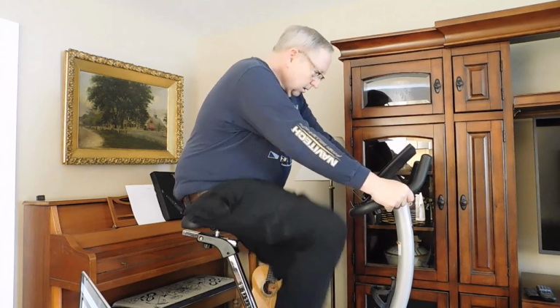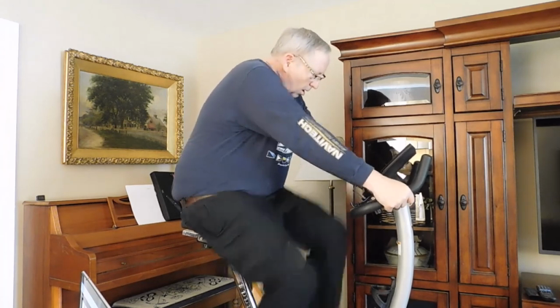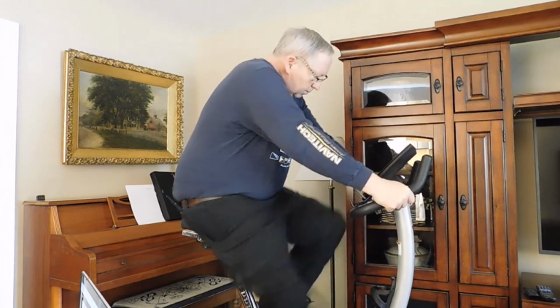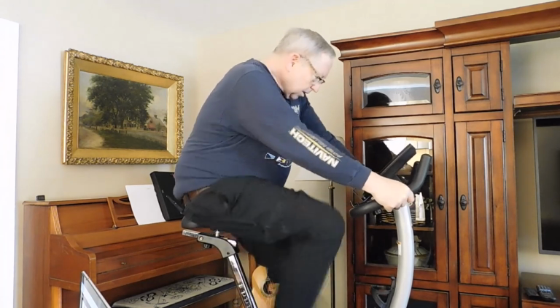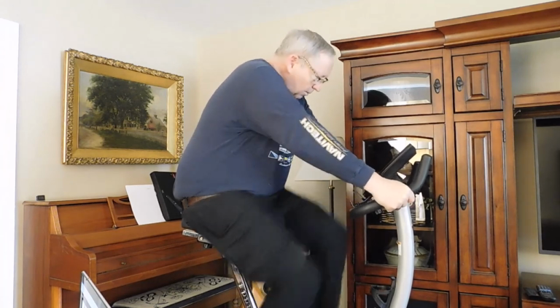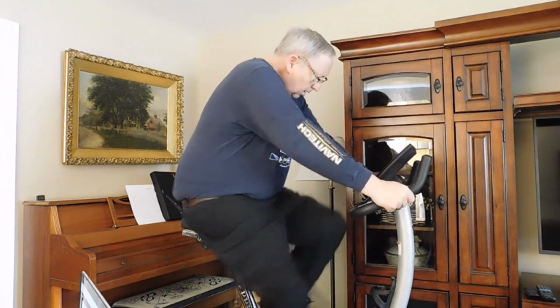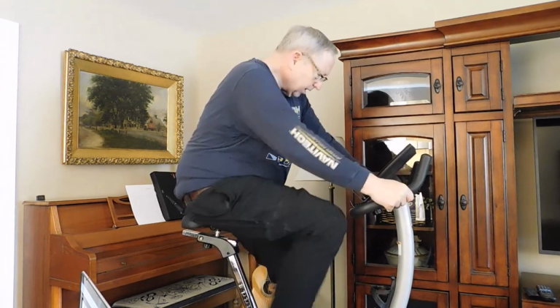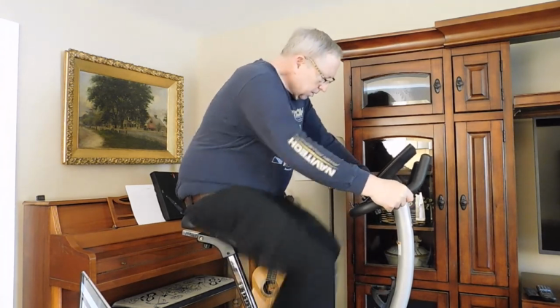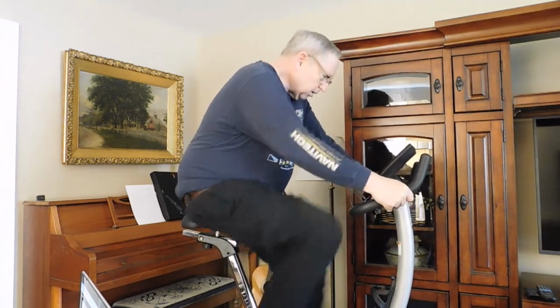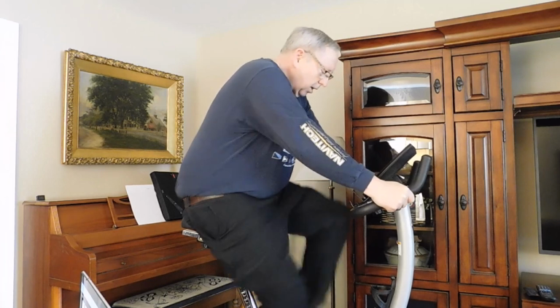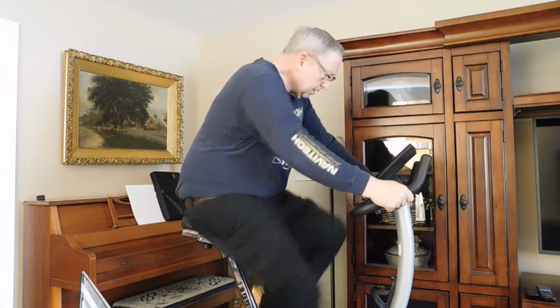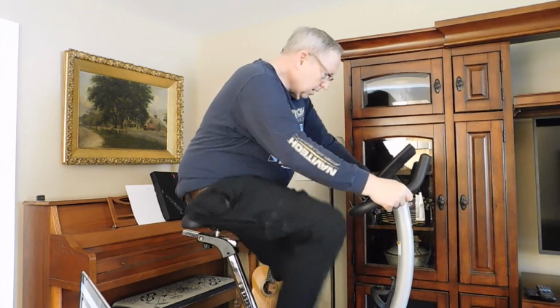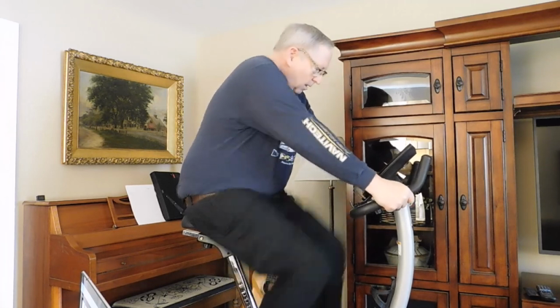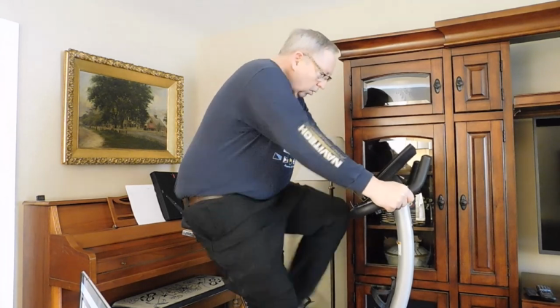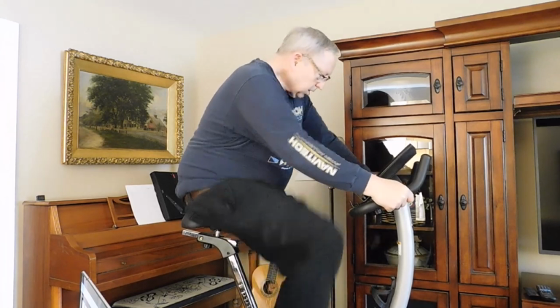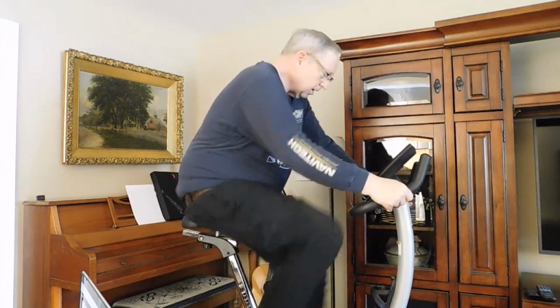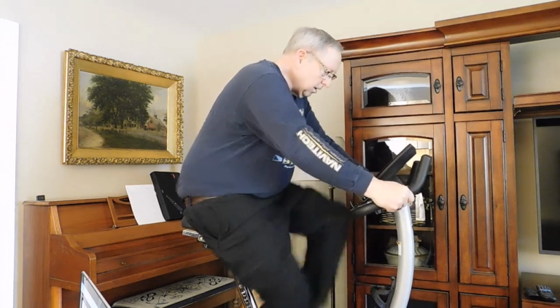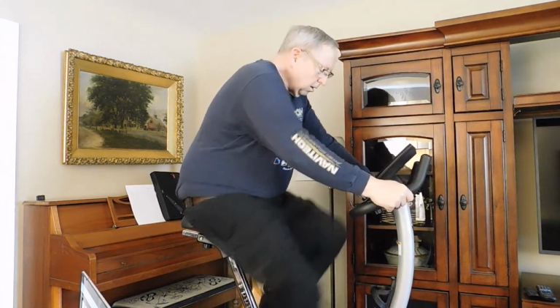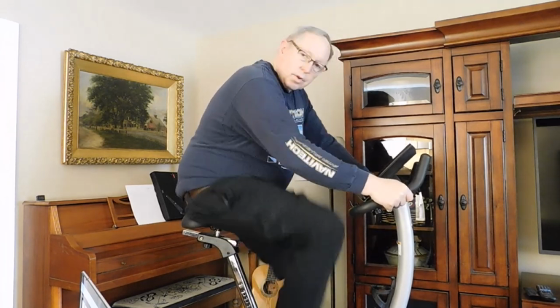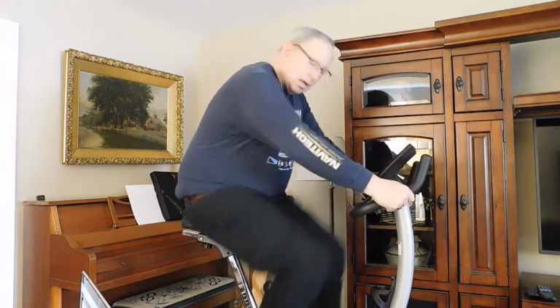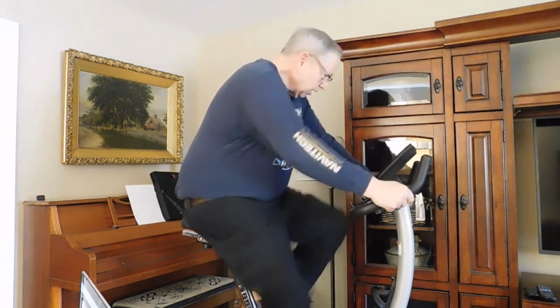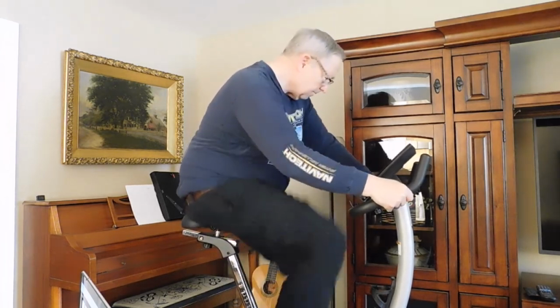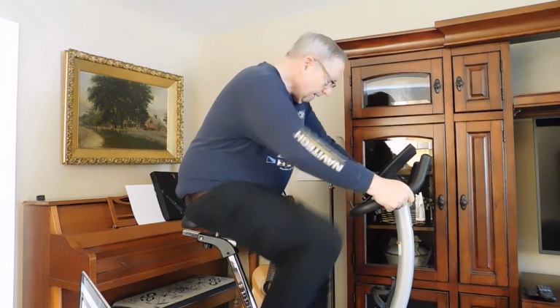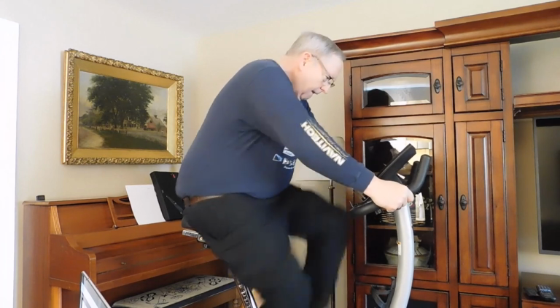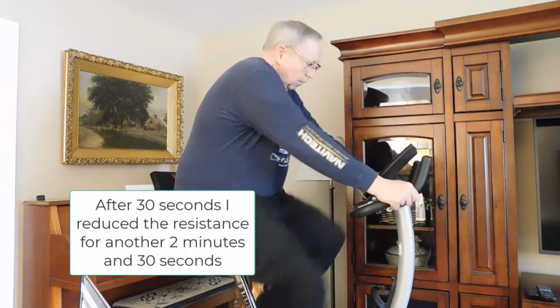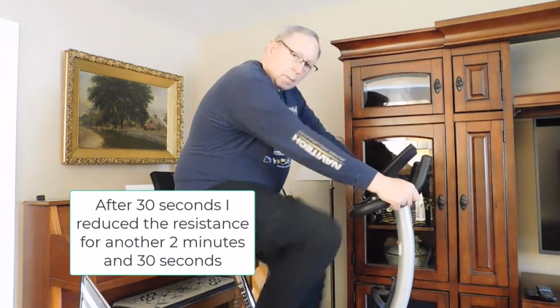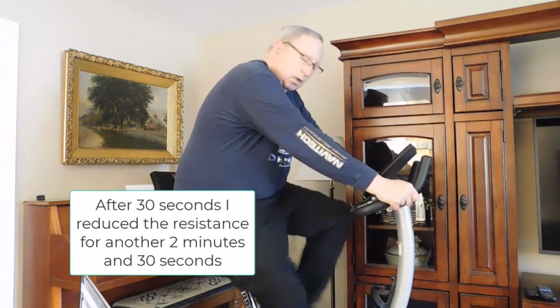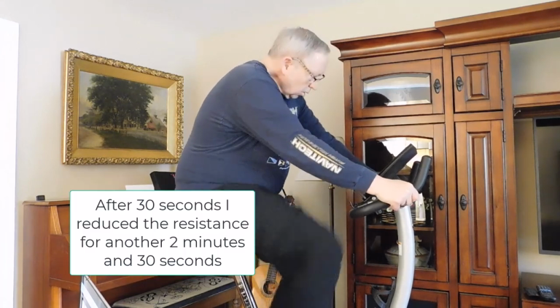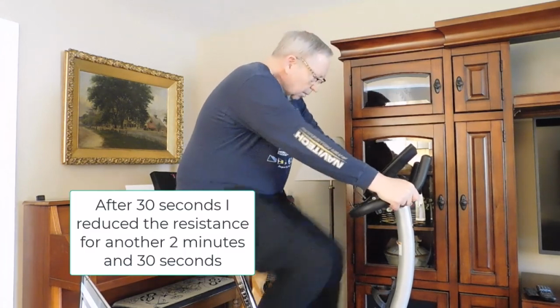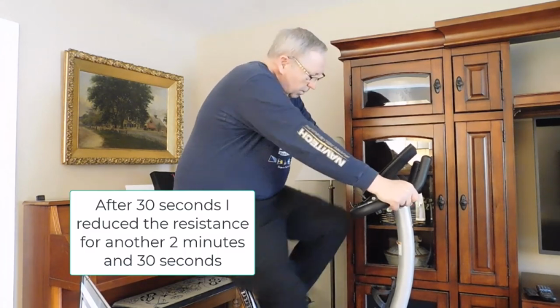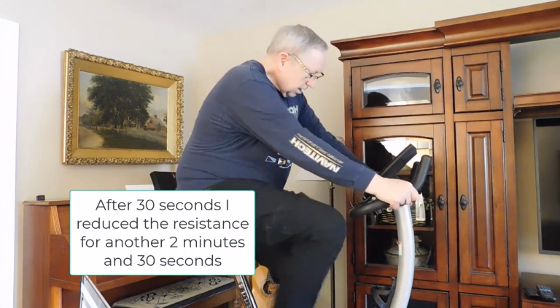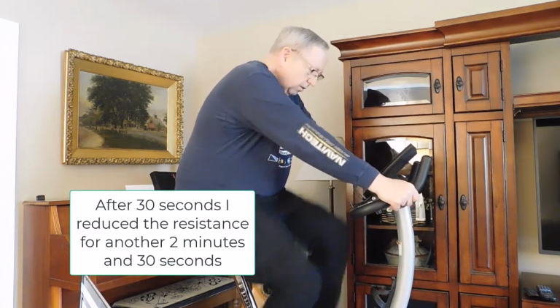Take my RPMs up to 90 — I'm at 92. I'm going to hold this for 30 seconds. I'm coming up on eight minutes of total time and my heart rate is down to 115.